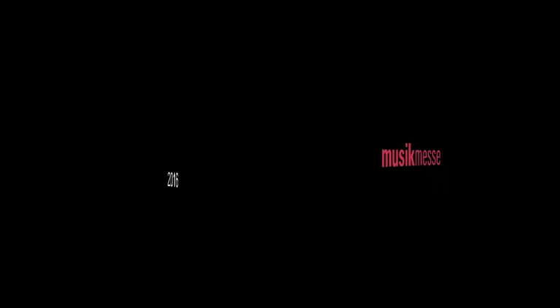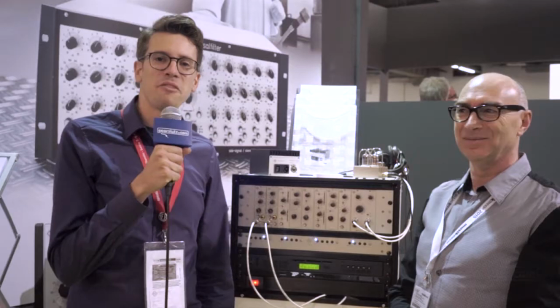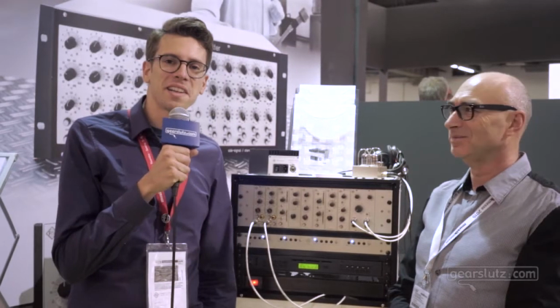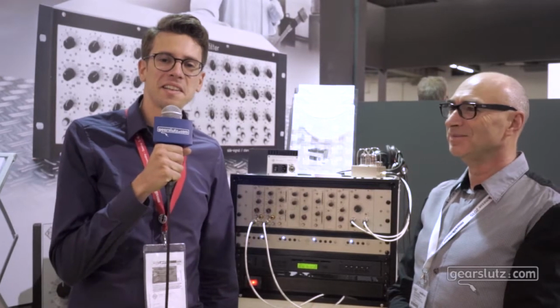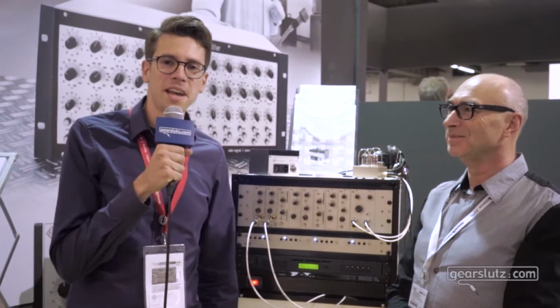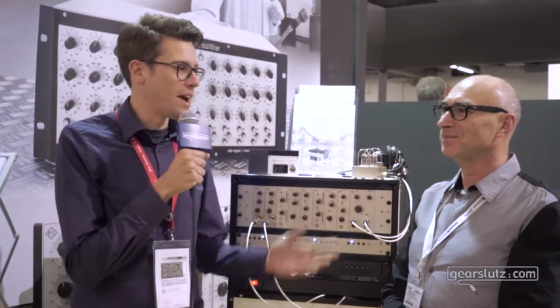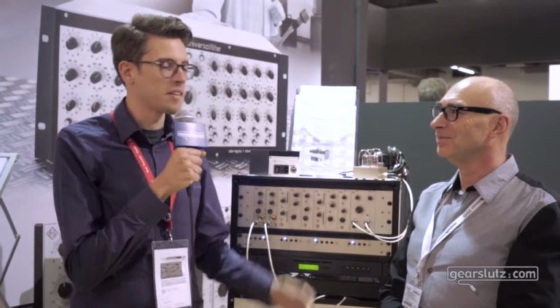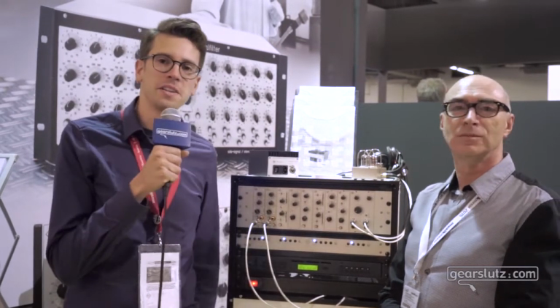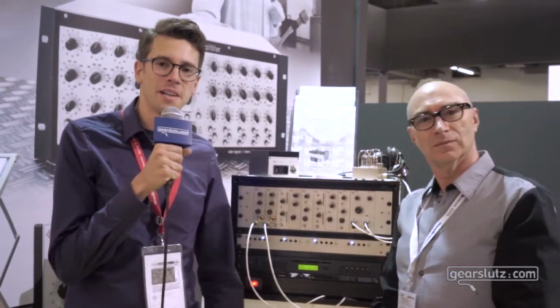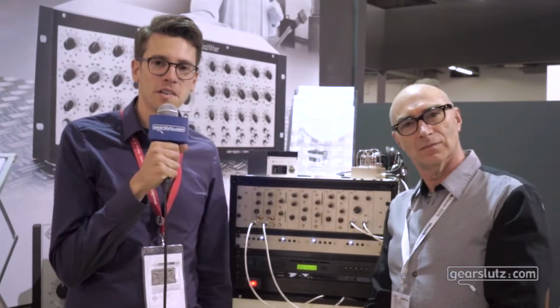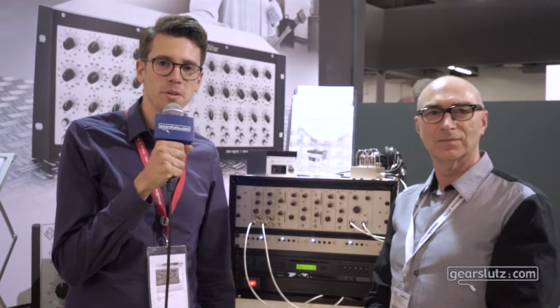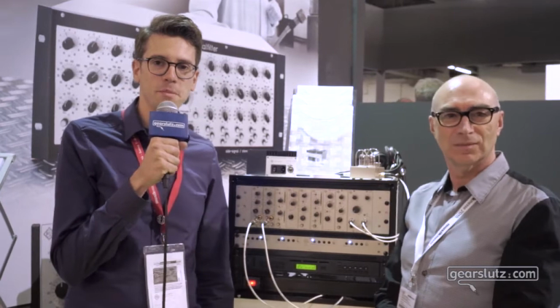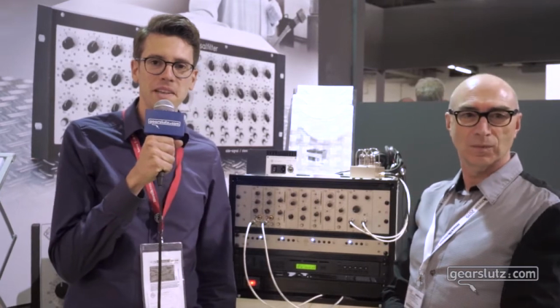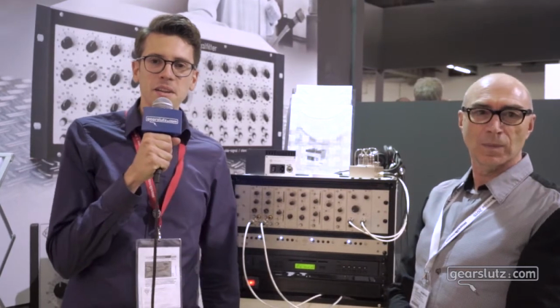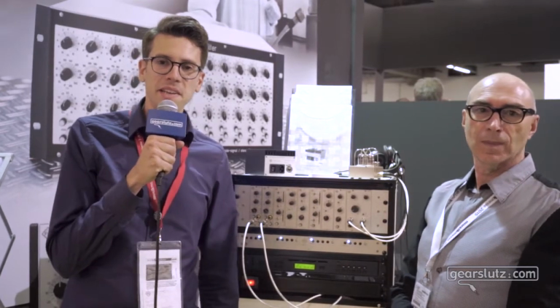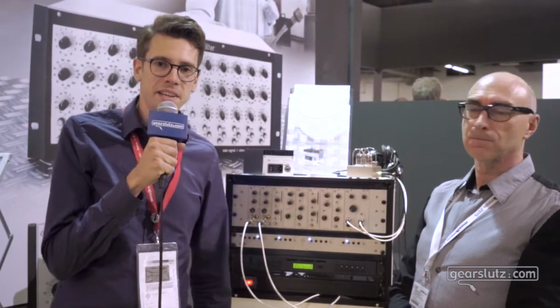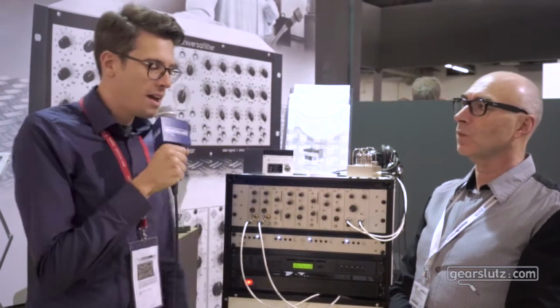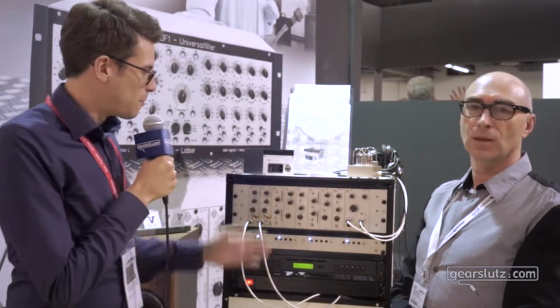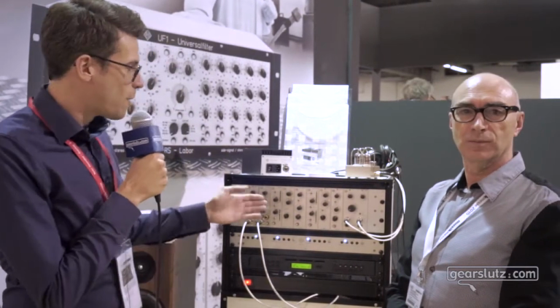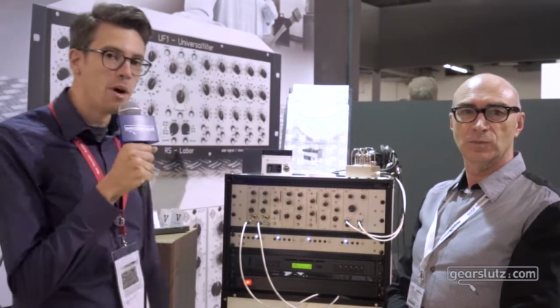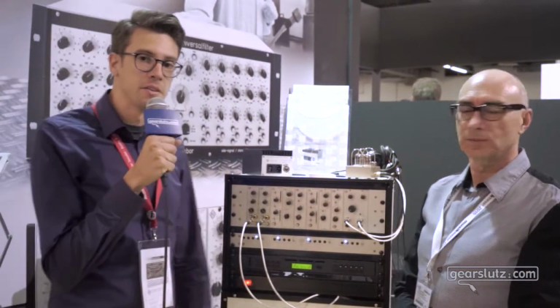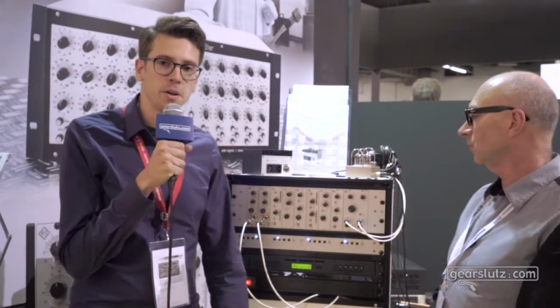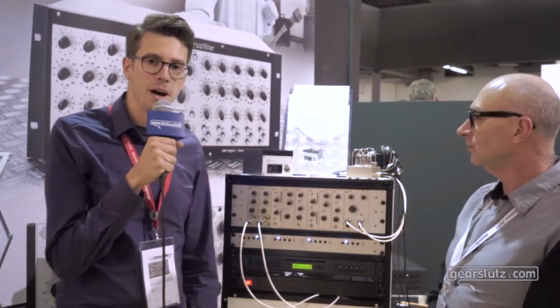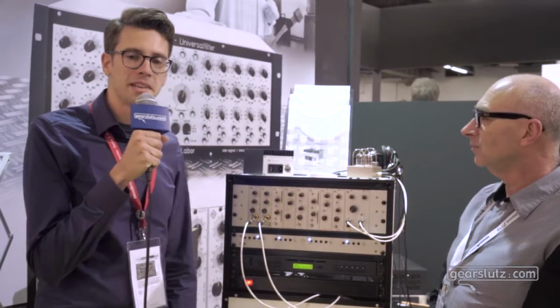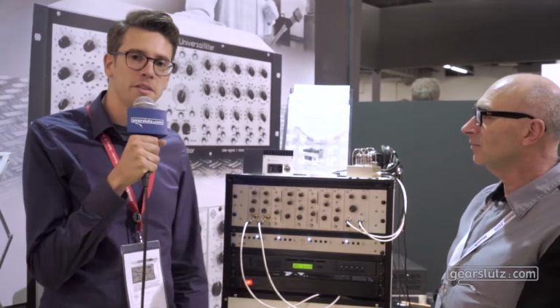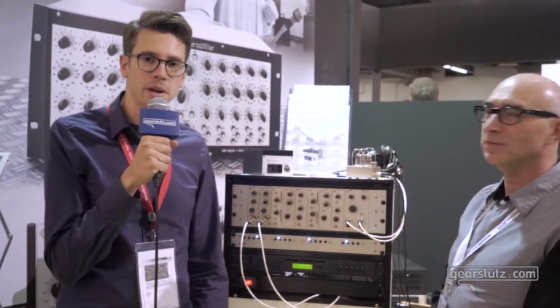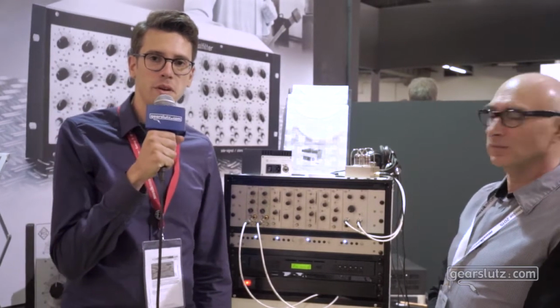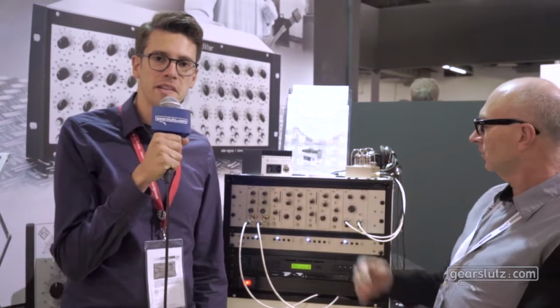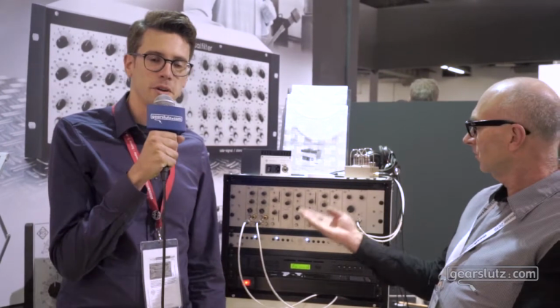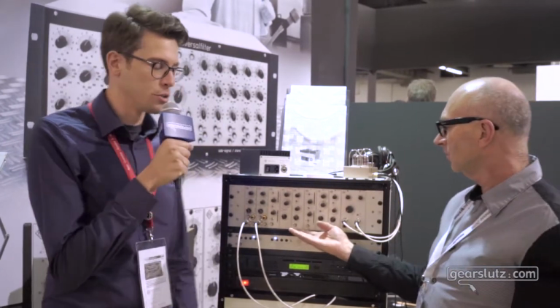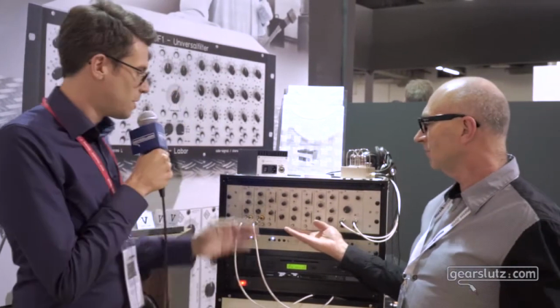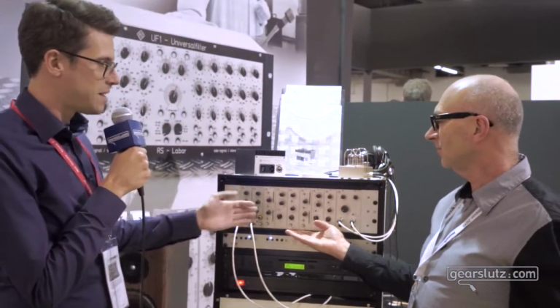Hey fellow Gearsleds, this is Julian David and Roger Schult here at the Roger Schult booth at Musikmesse 2016. We have a brand new module to show you — it's the 2324 phase shifter module, right there.